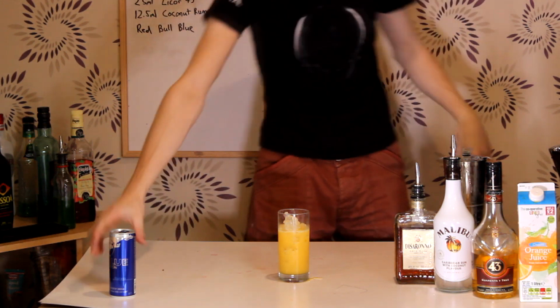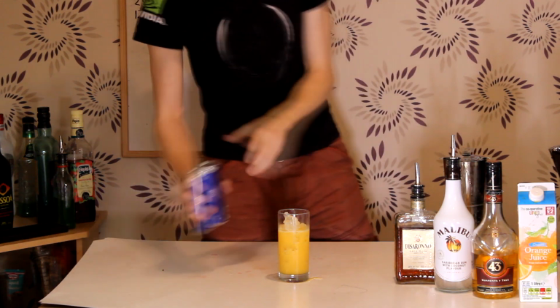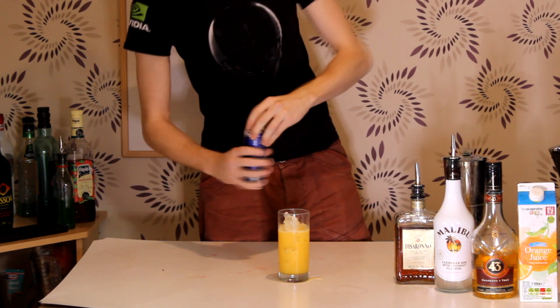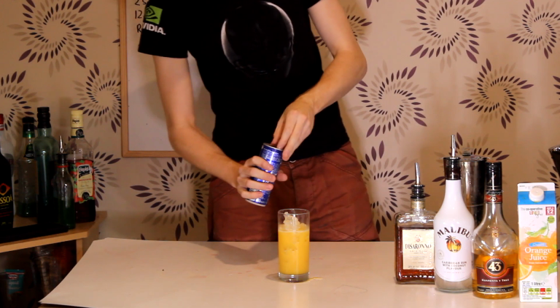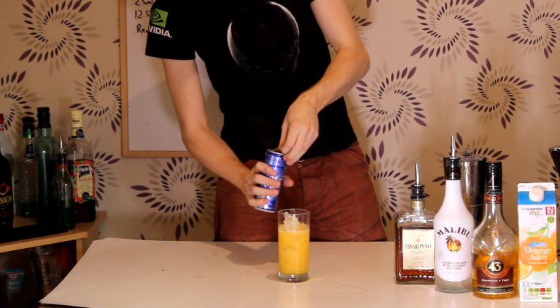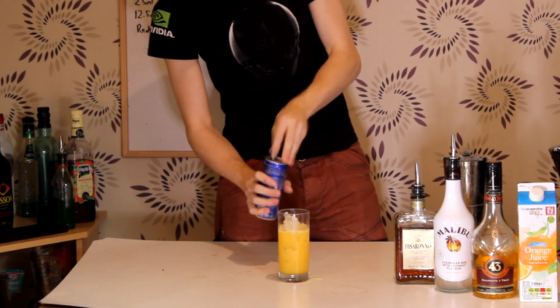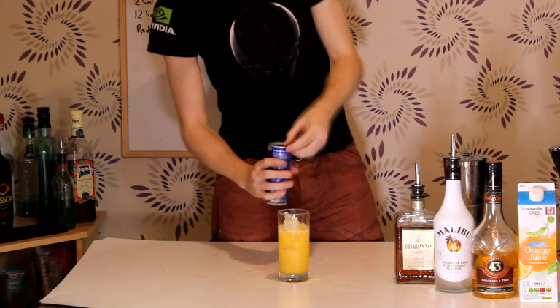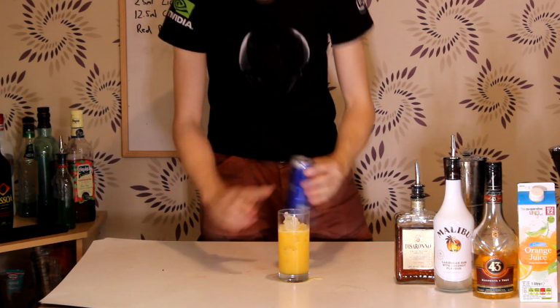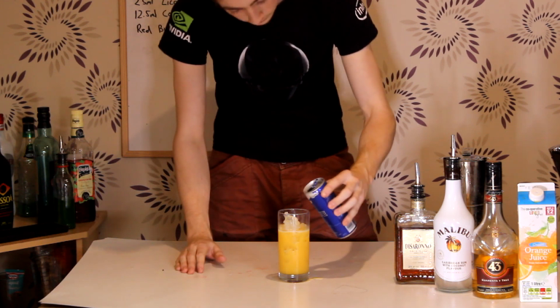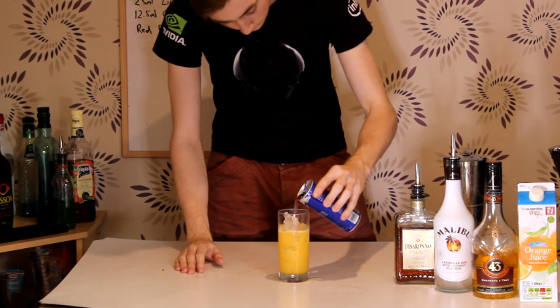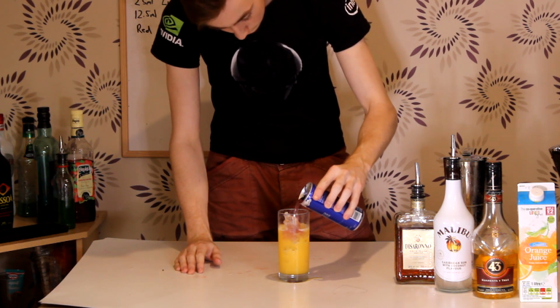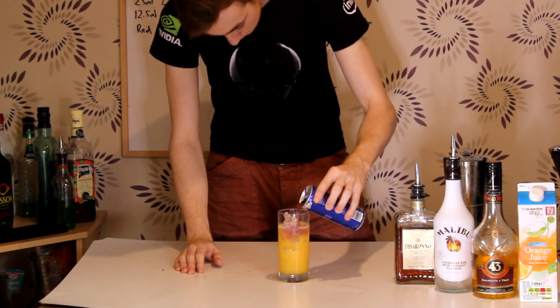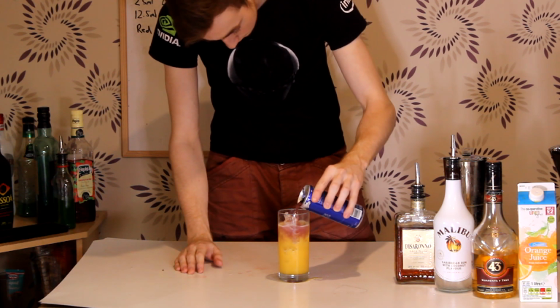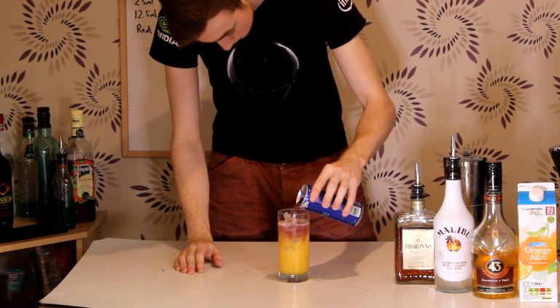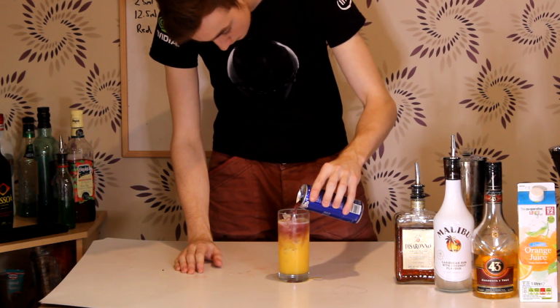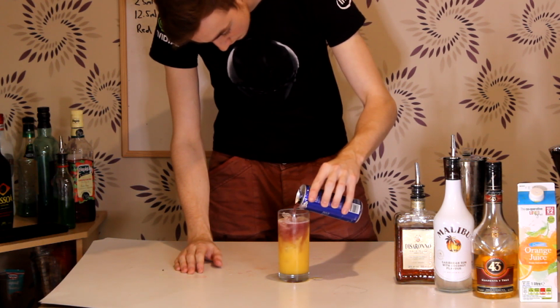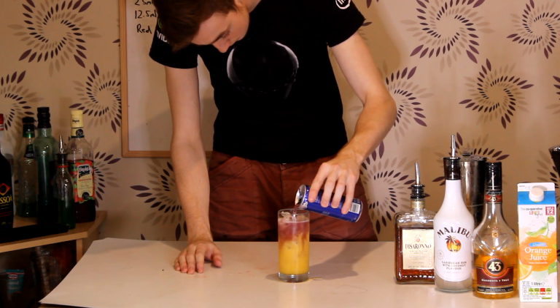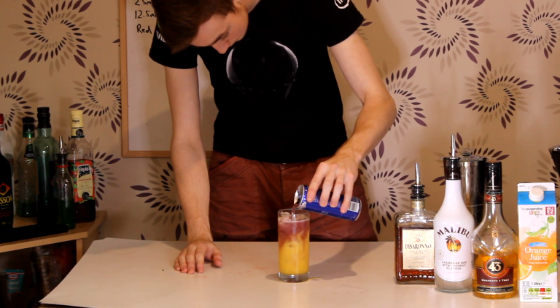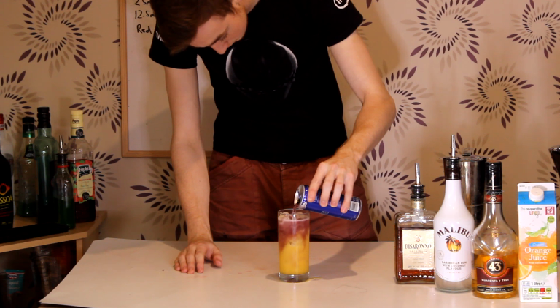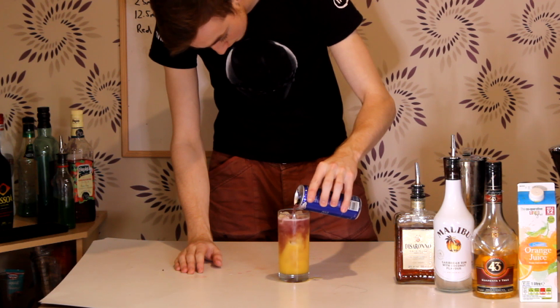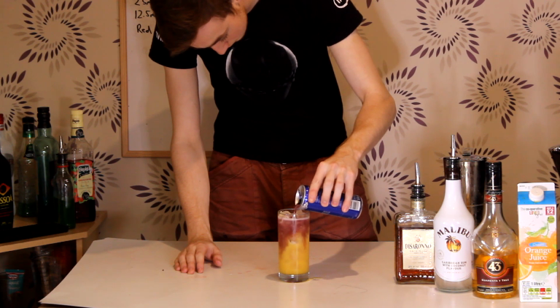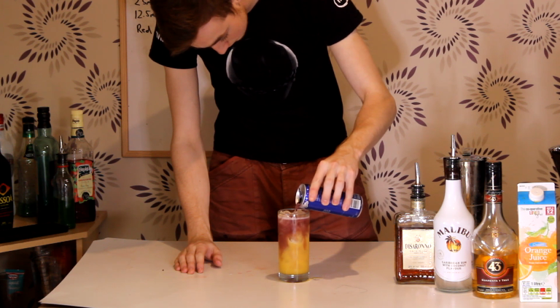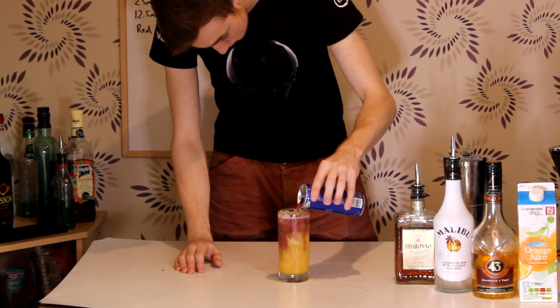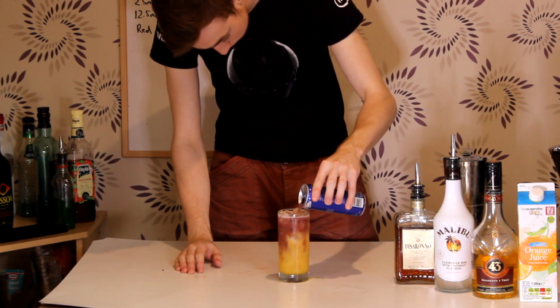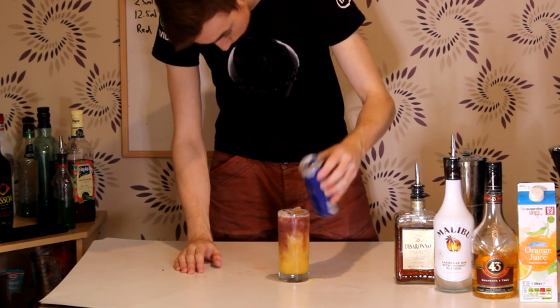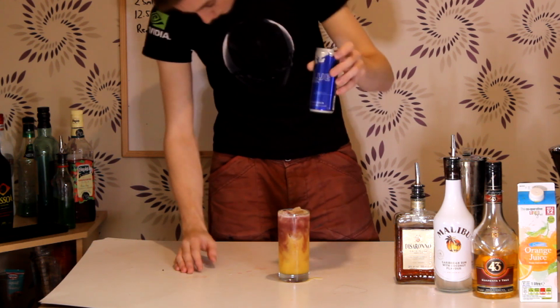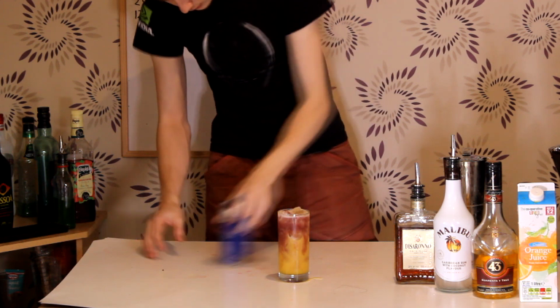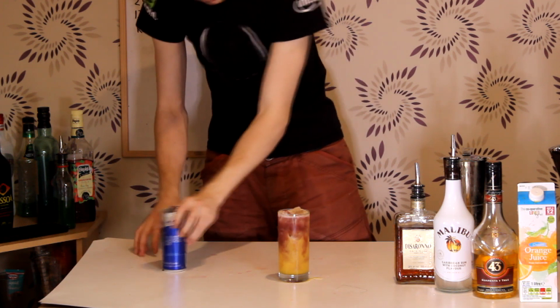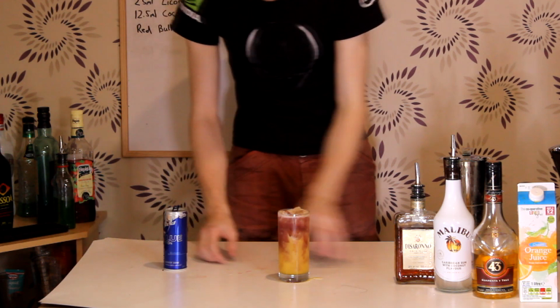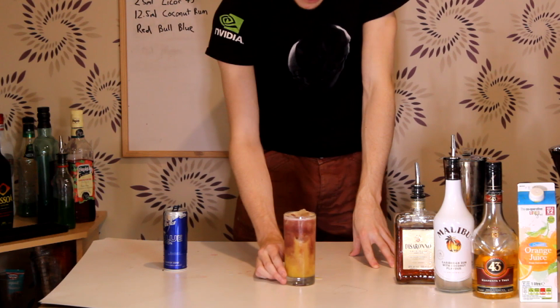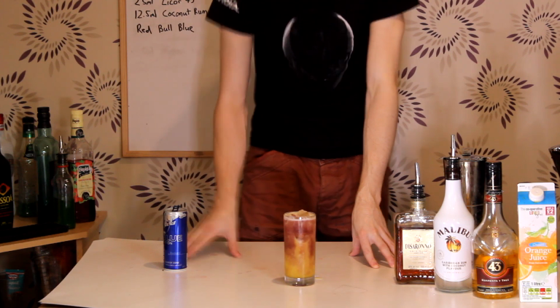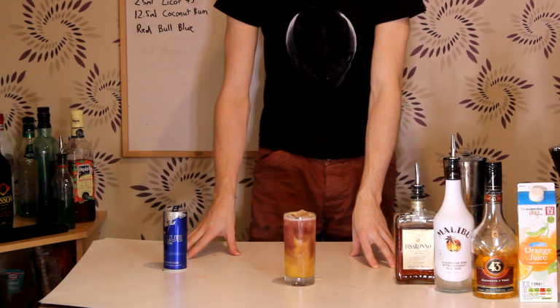Now we're gonna strain everything into our glass — using a Collins glass here. And we're gonna top that with some Blueberry Red Bull. And there we have it — the Insomulus.